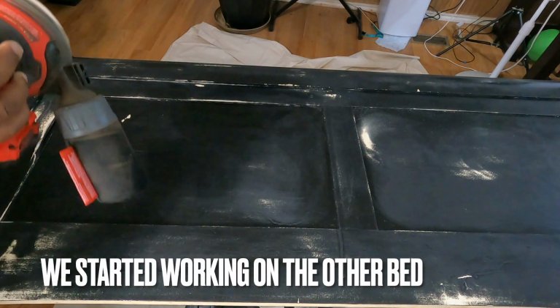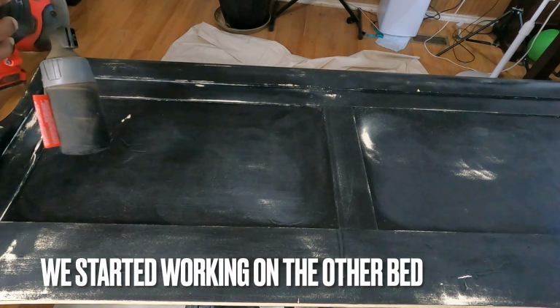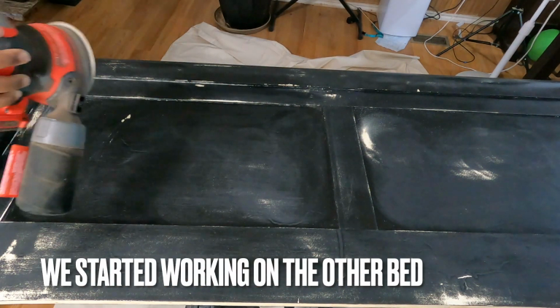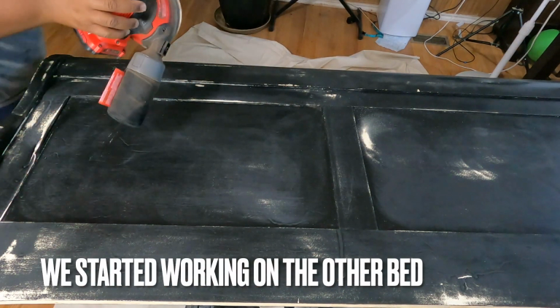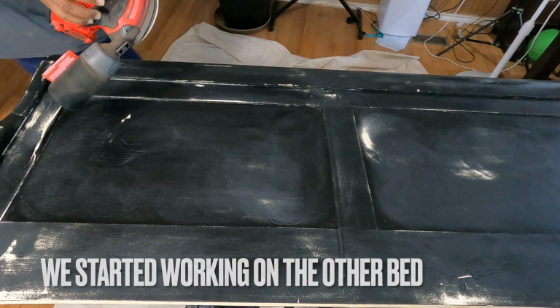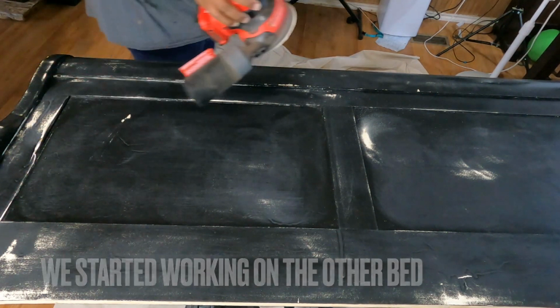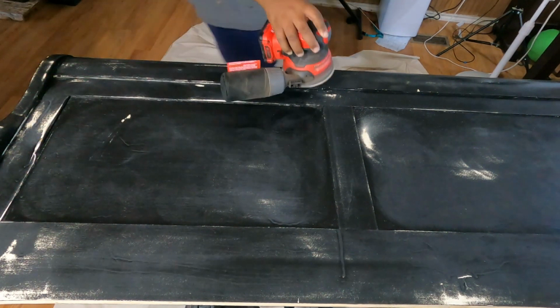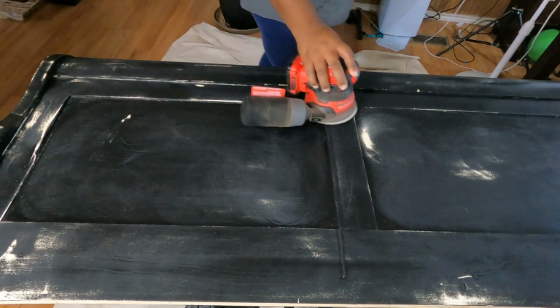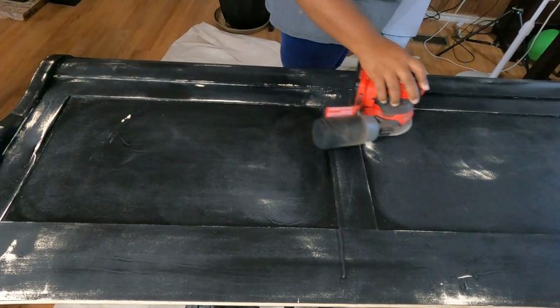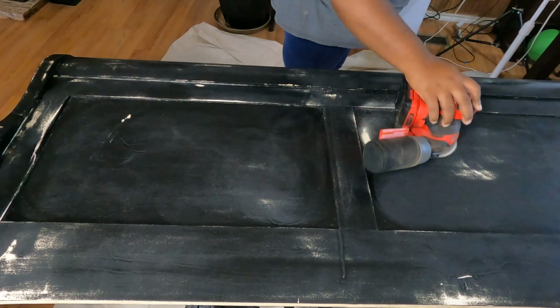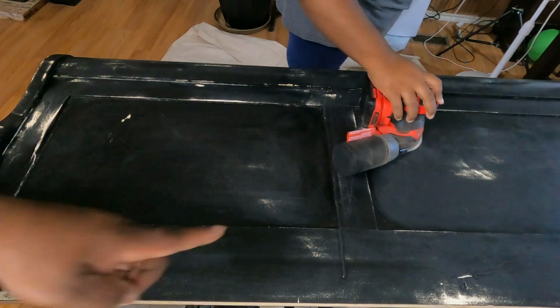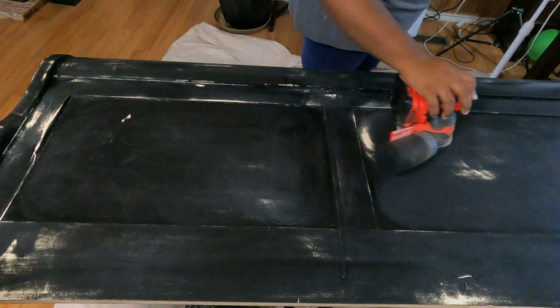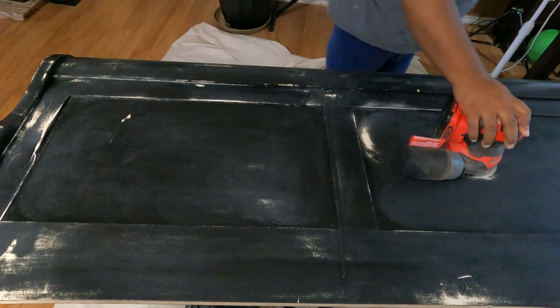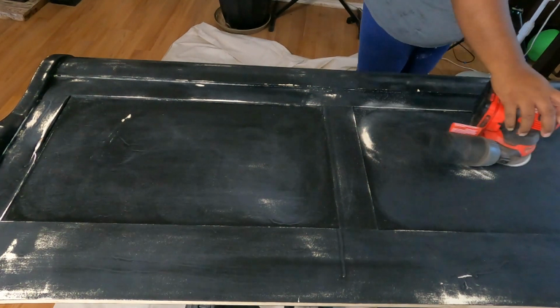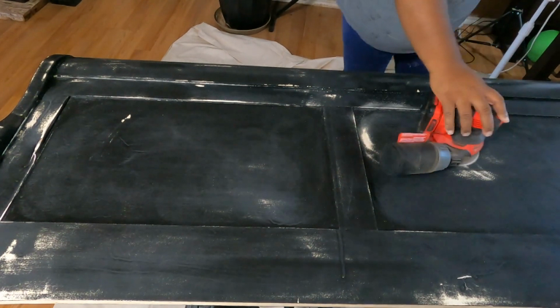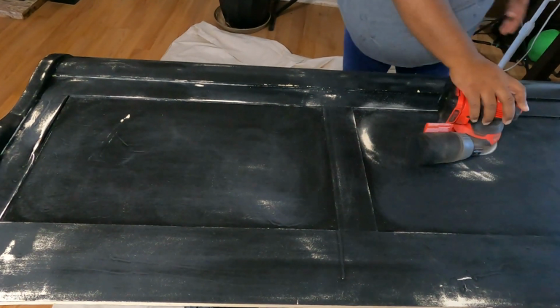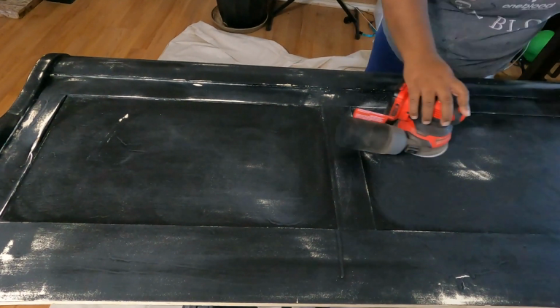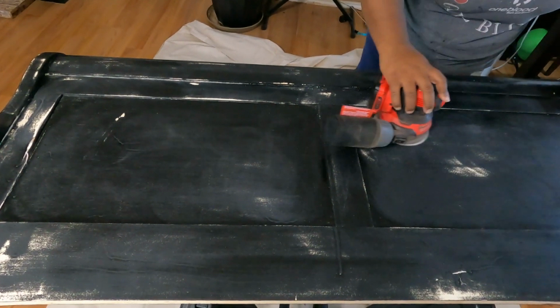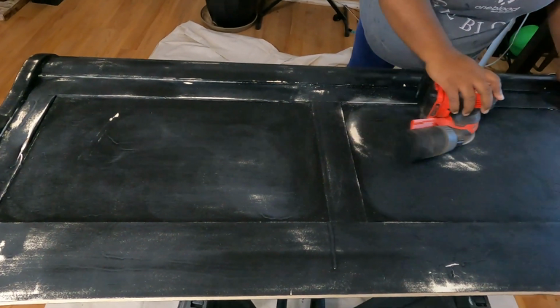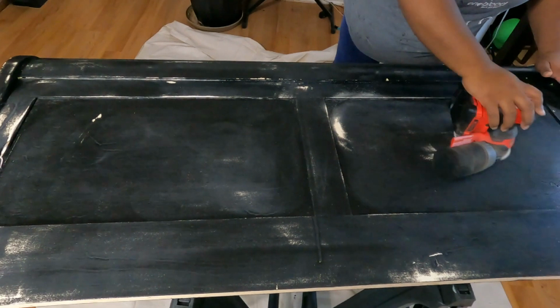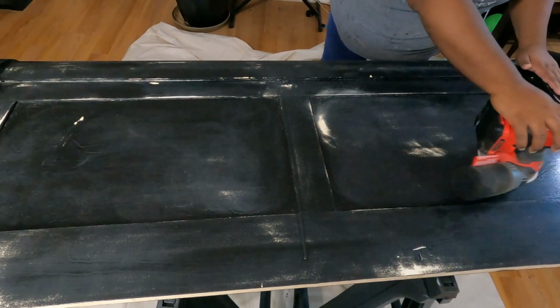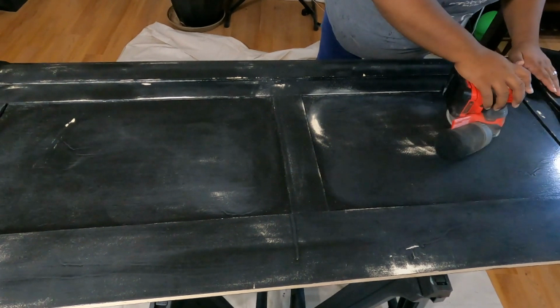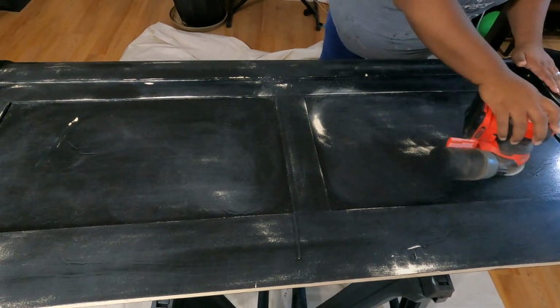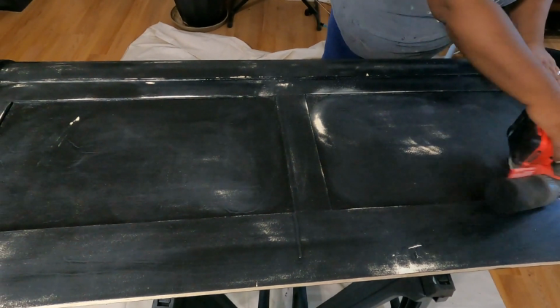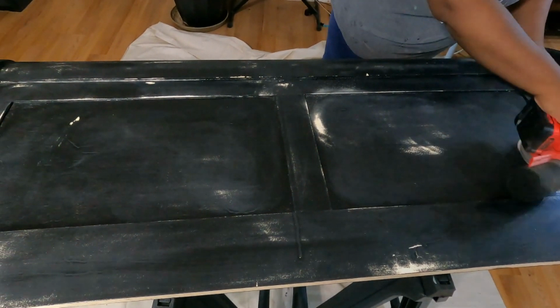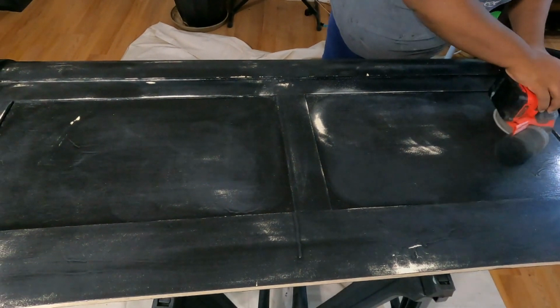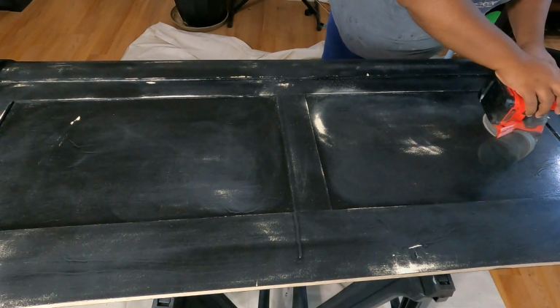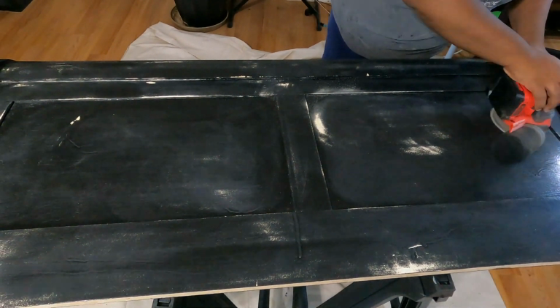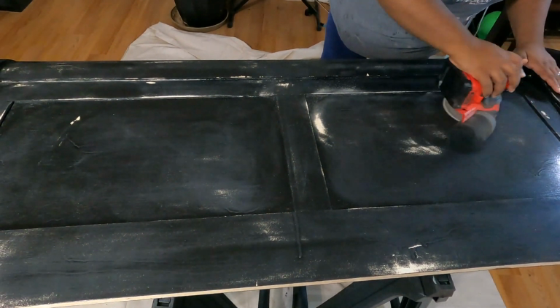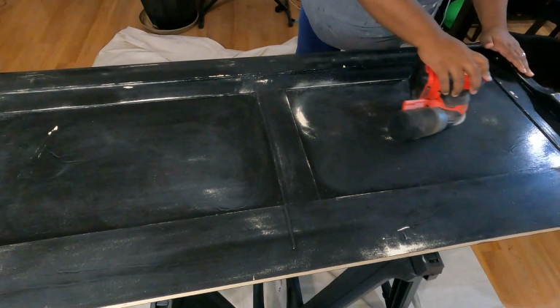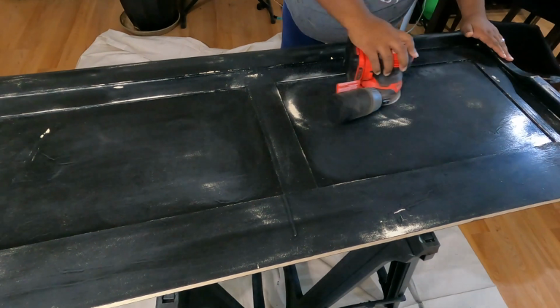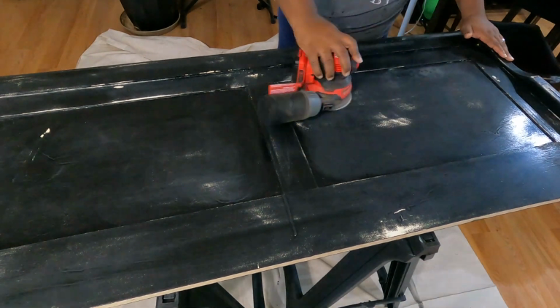Okay guys, we did this headboard and footboard the exact same way as we did the other one. We sanded it, cleaned it real good, then we painted it, and we put a wax coat on top of it.